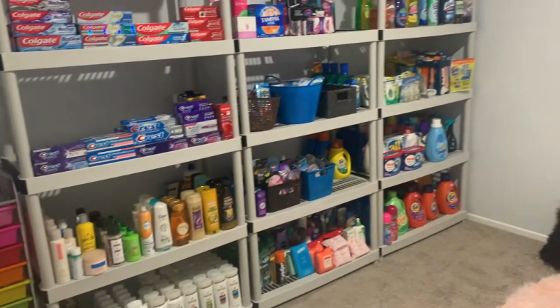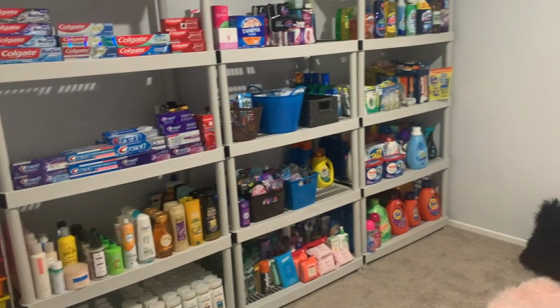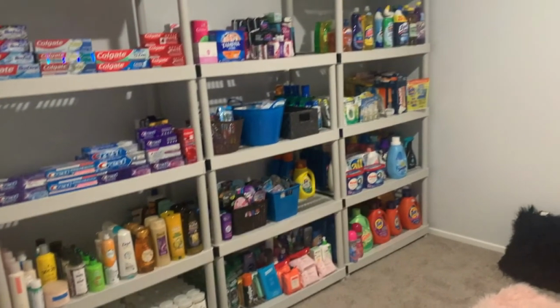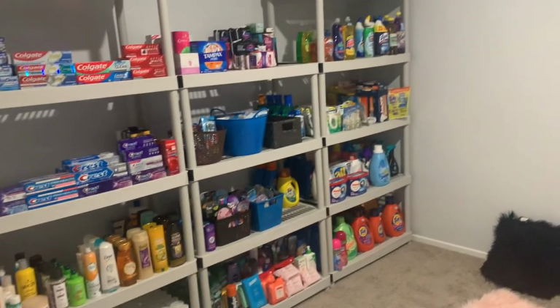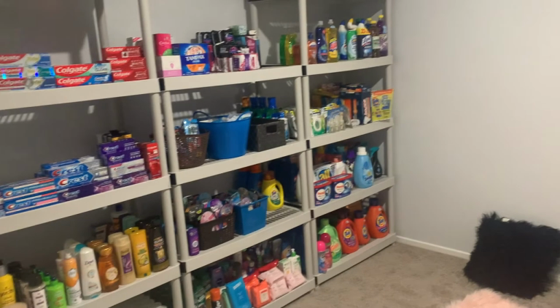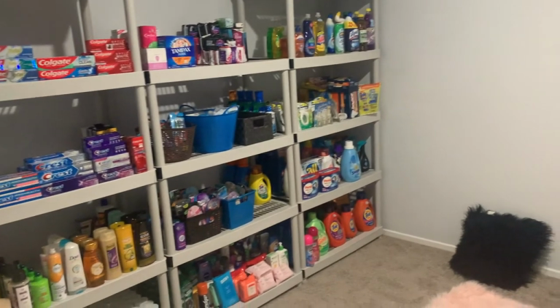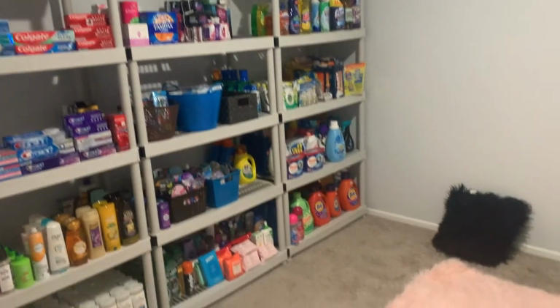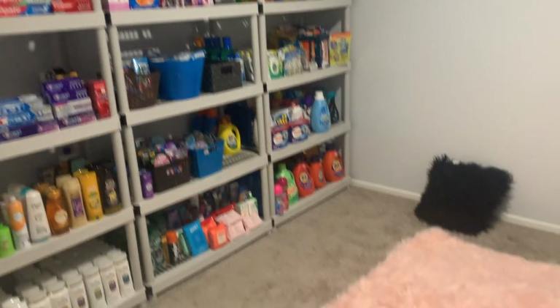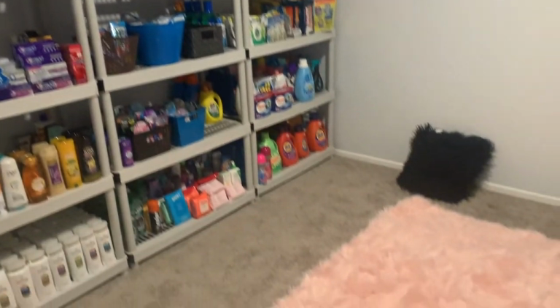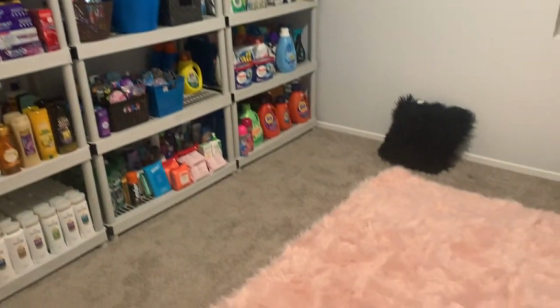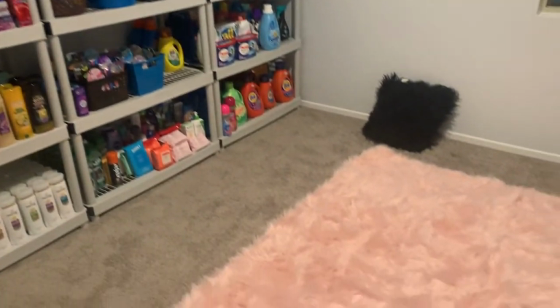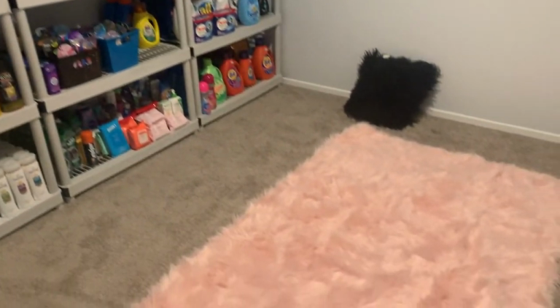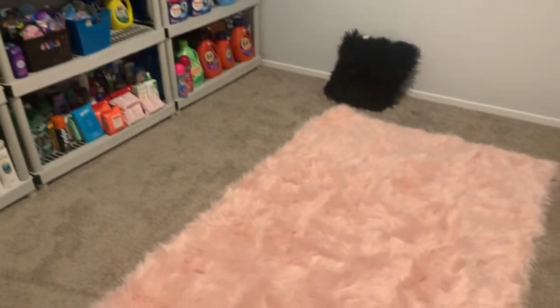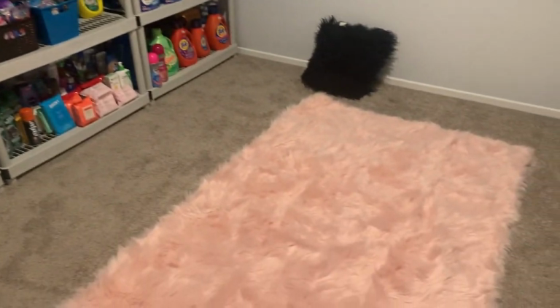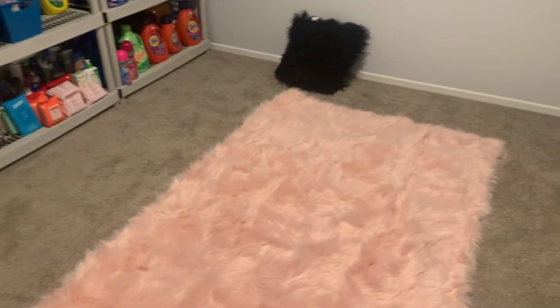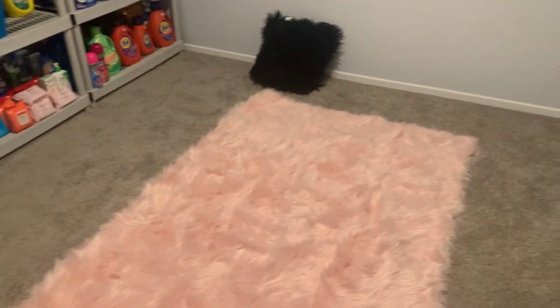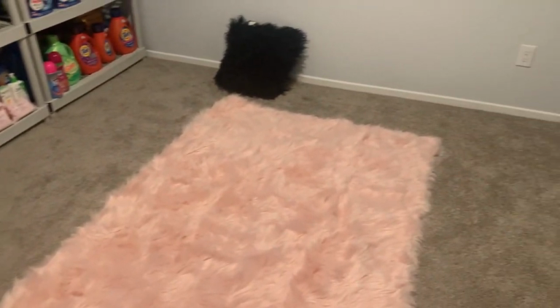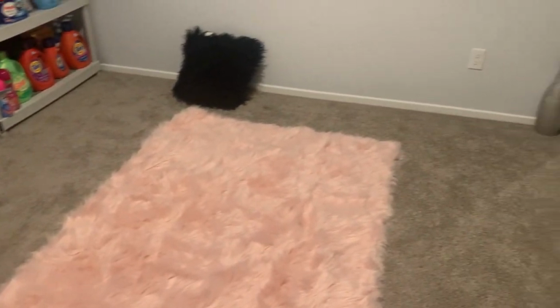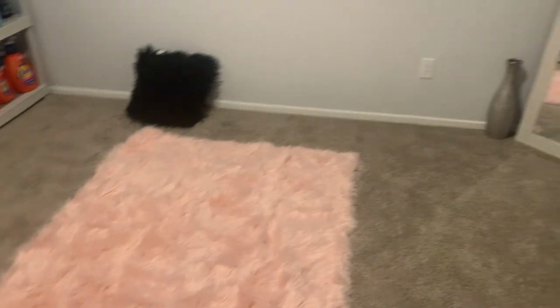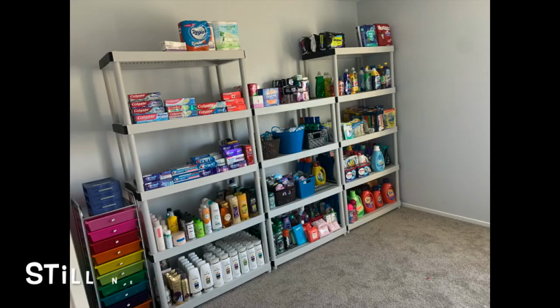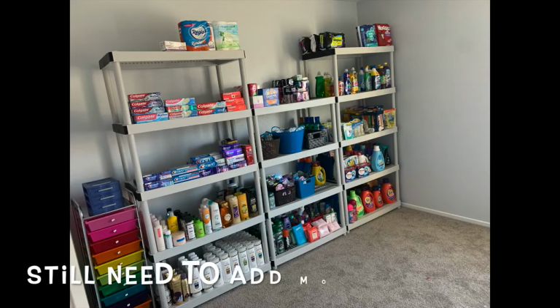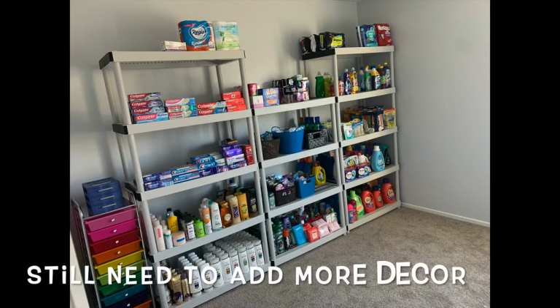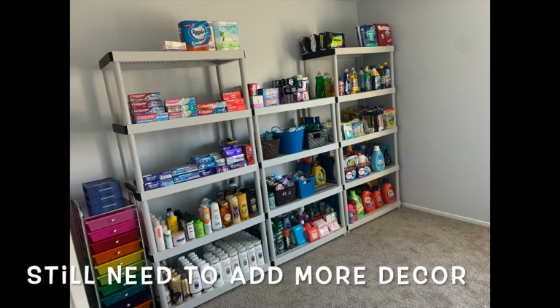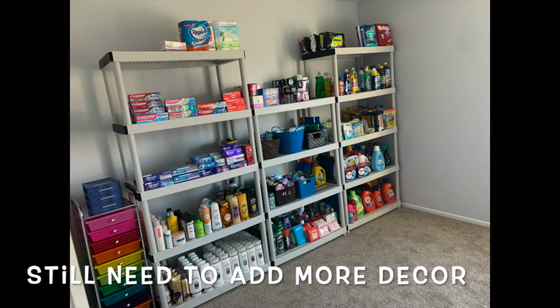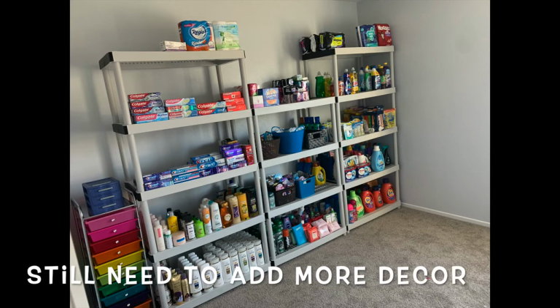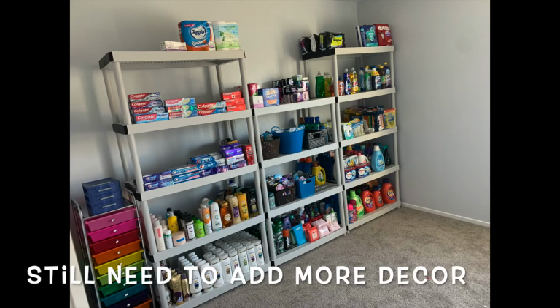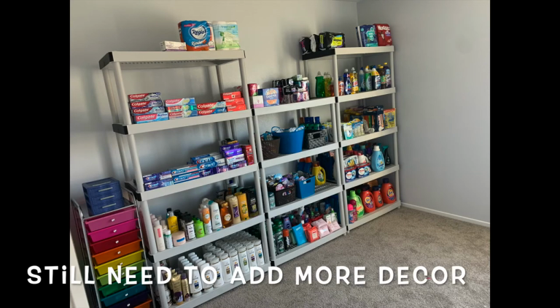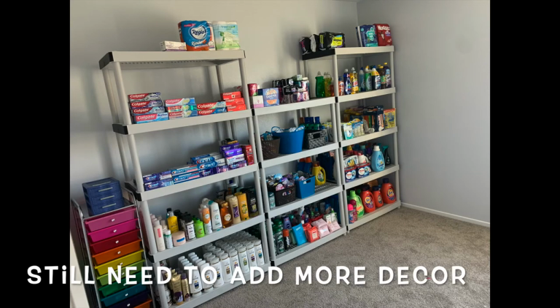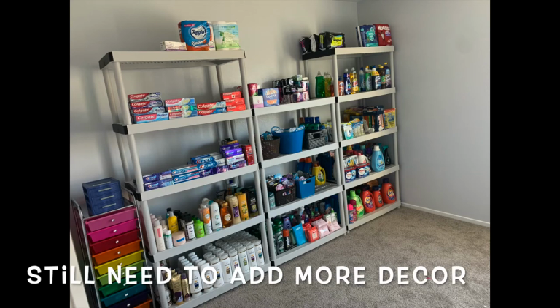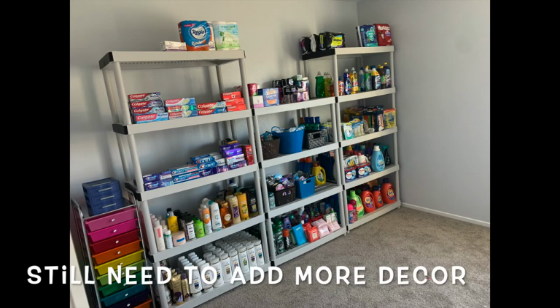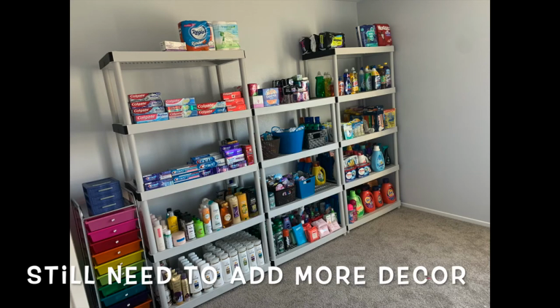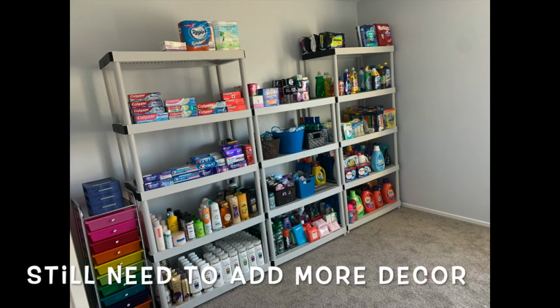This is actually the final look. Here are the shelves that I did. Everything is organized by section. Here's another picture, and this is the final look of my coupon room.